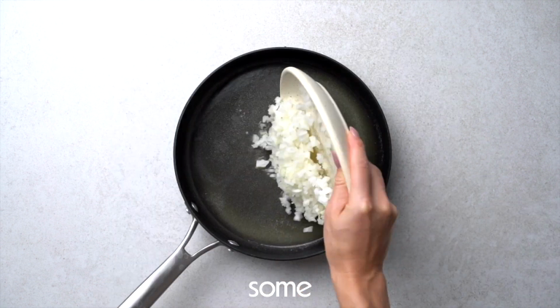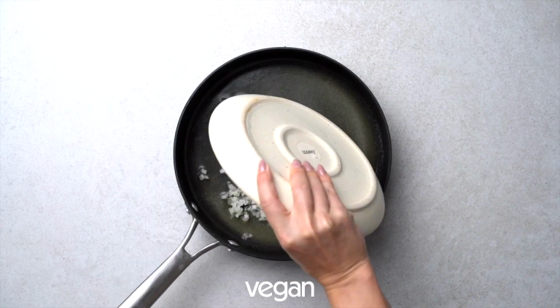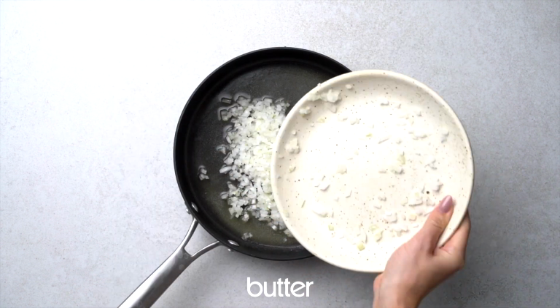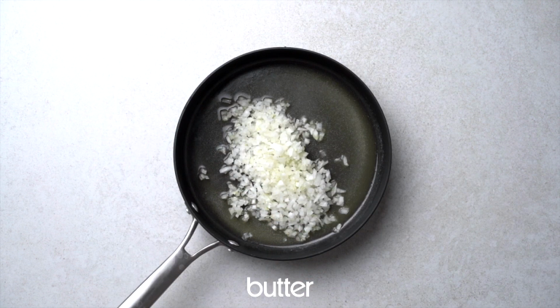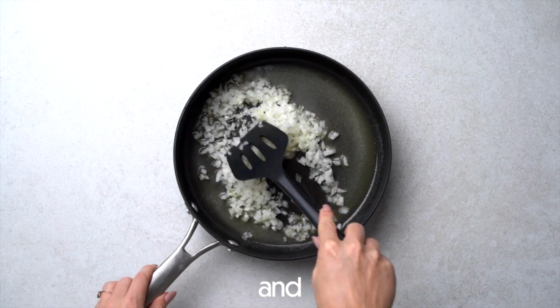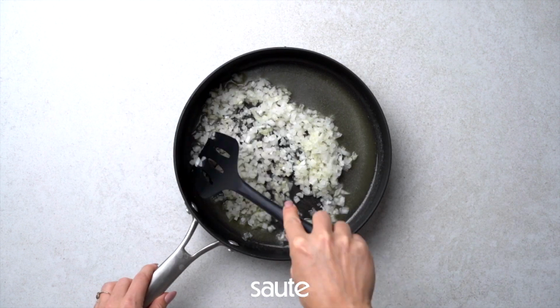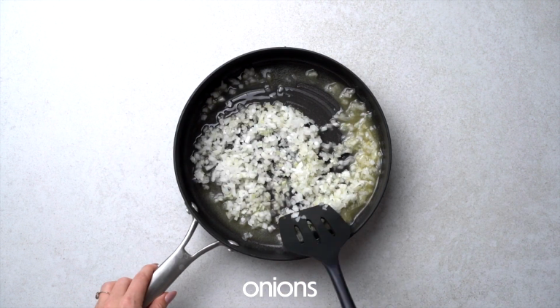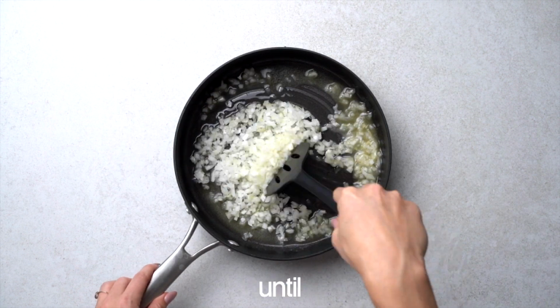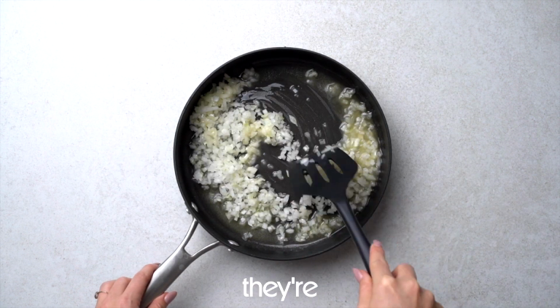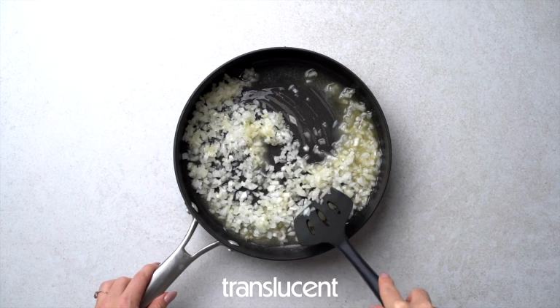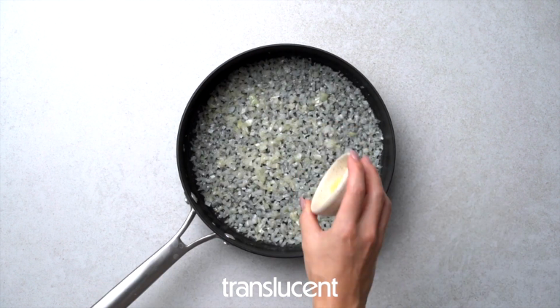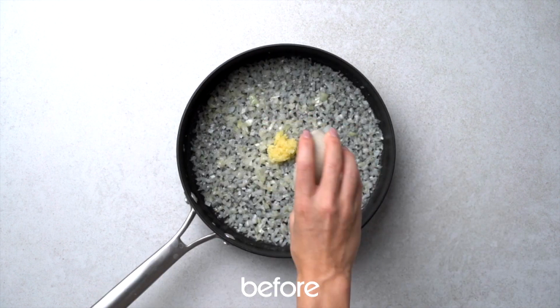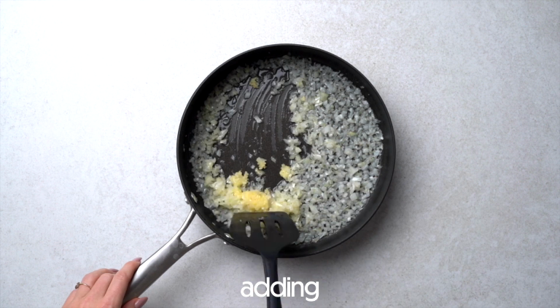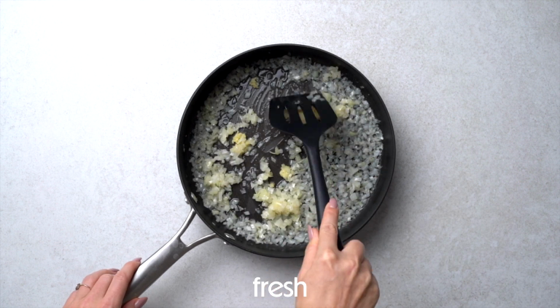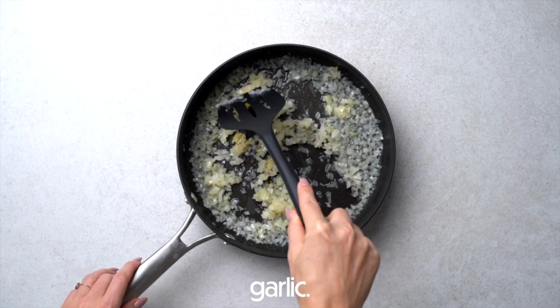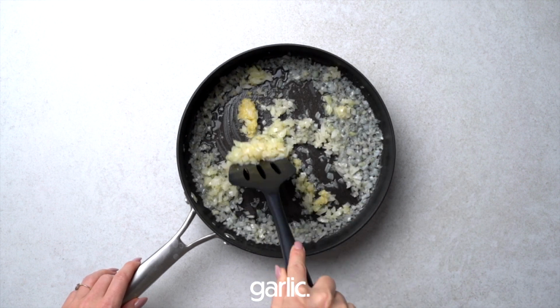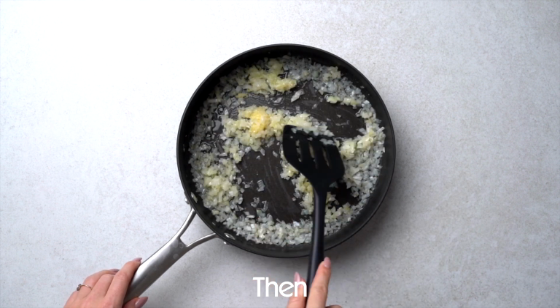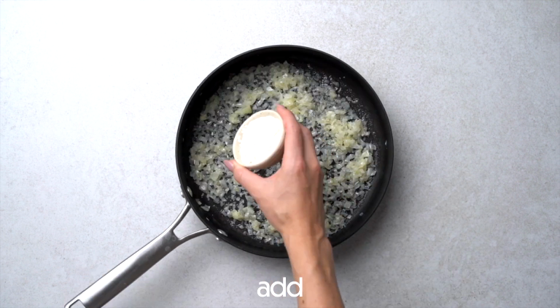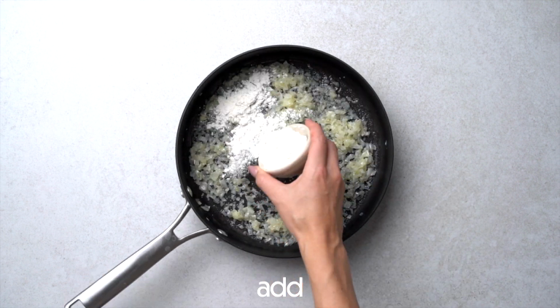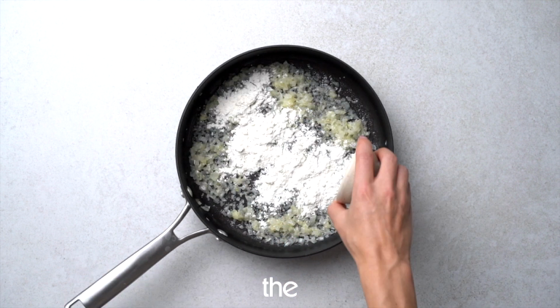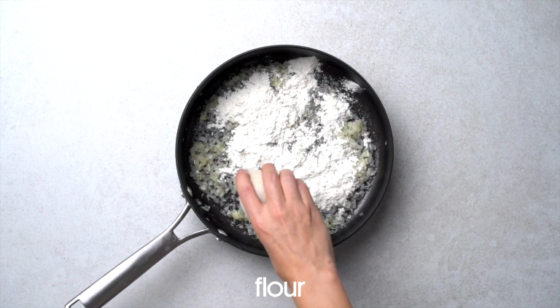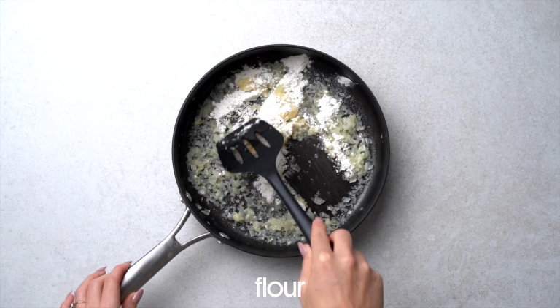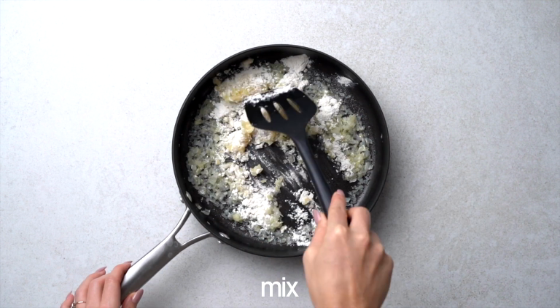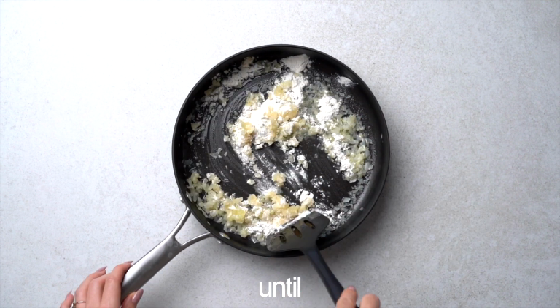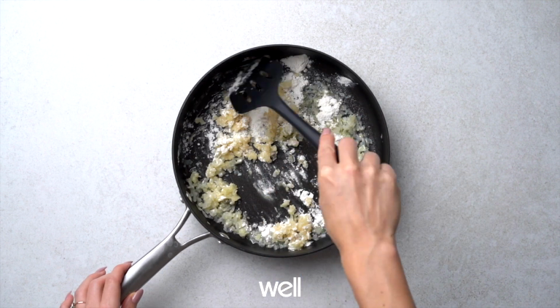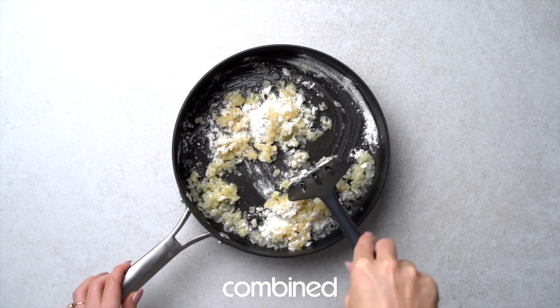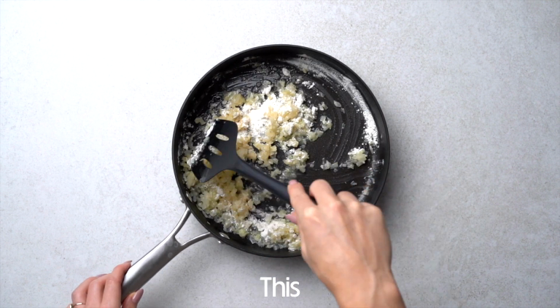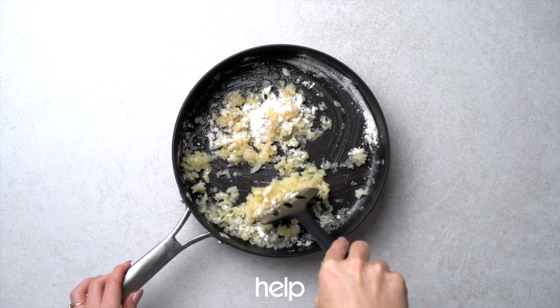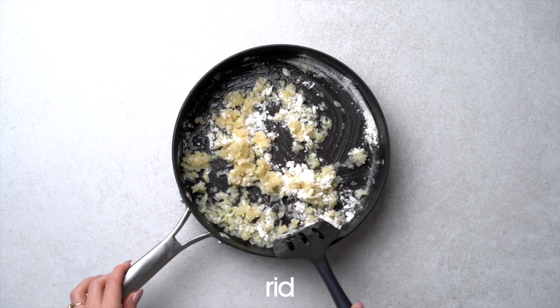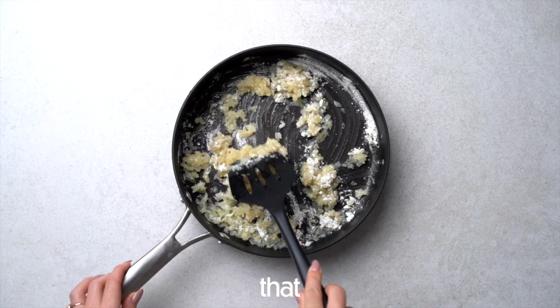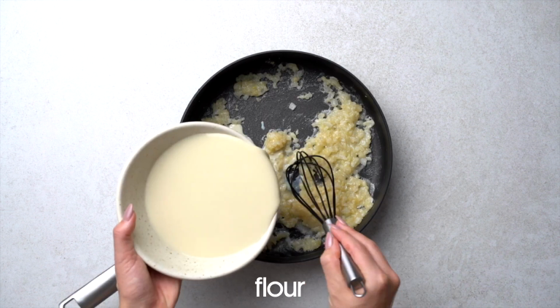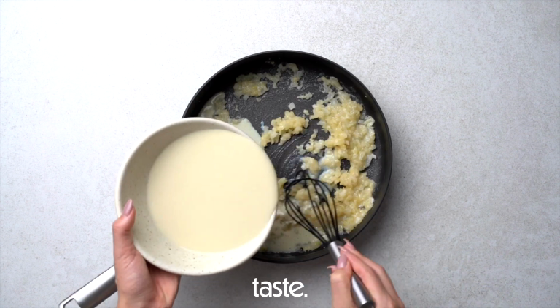Melt some vegan butter and sauté the onions until they're translucent before adding fresh garlic. Then add the flour and mix it until well combined. This will help get rid of that raw flour taste.